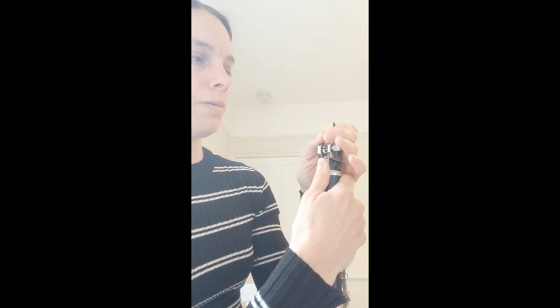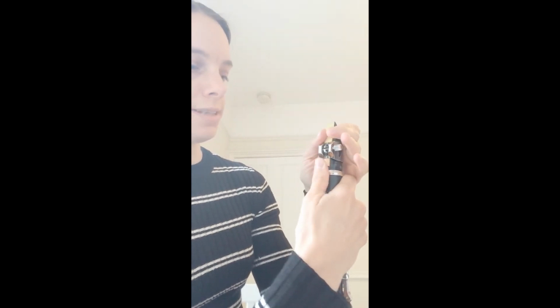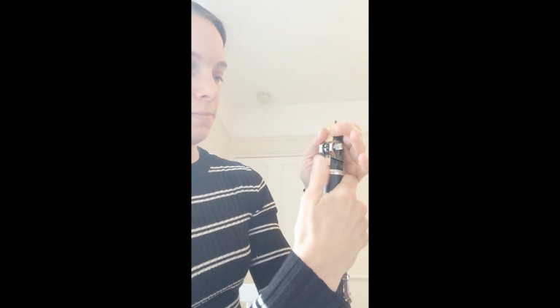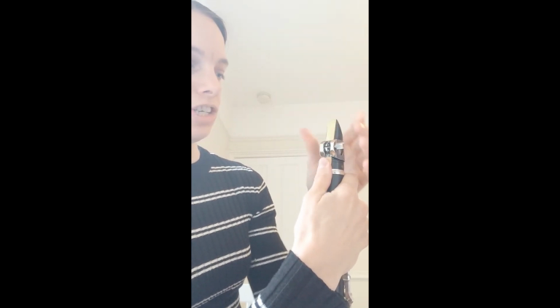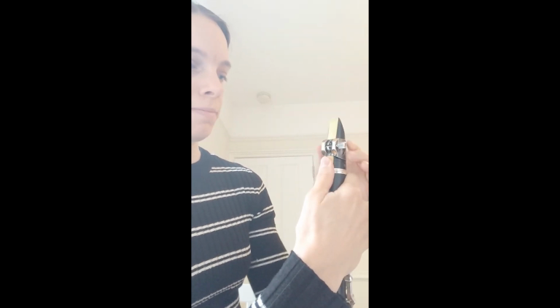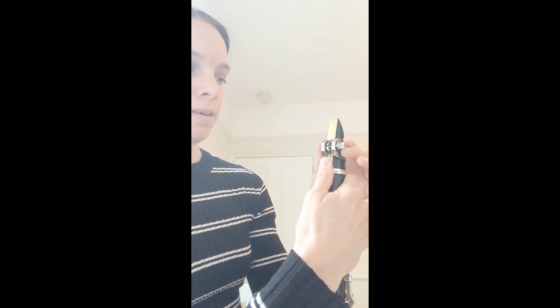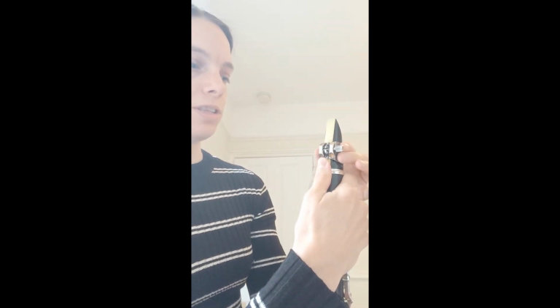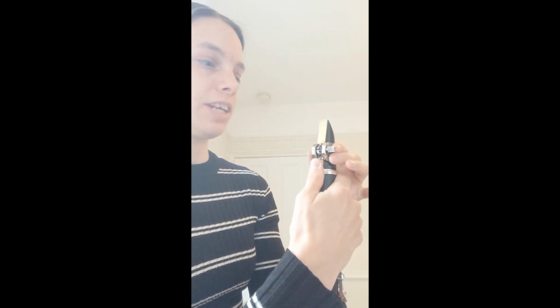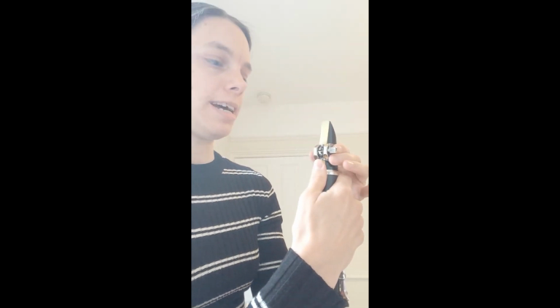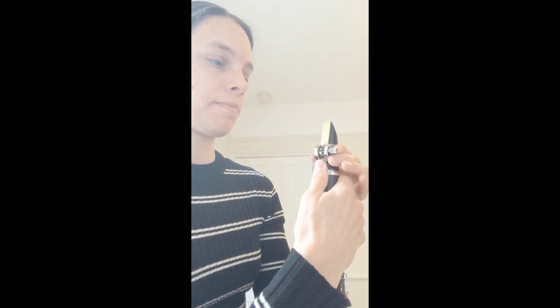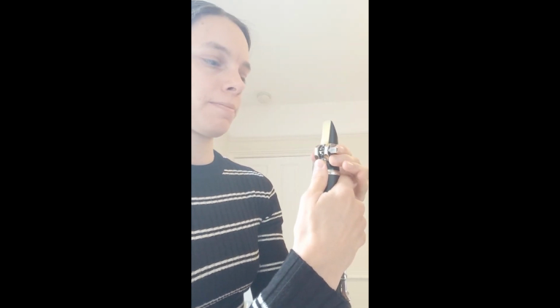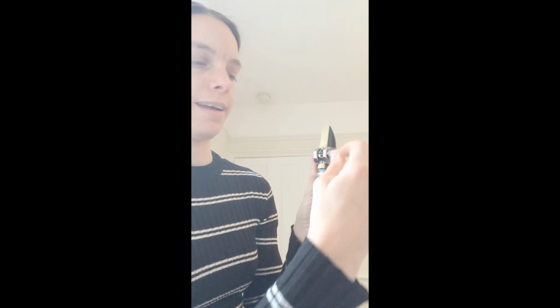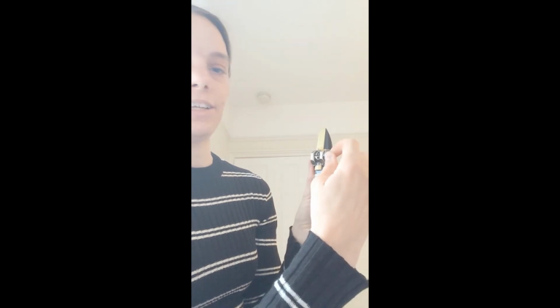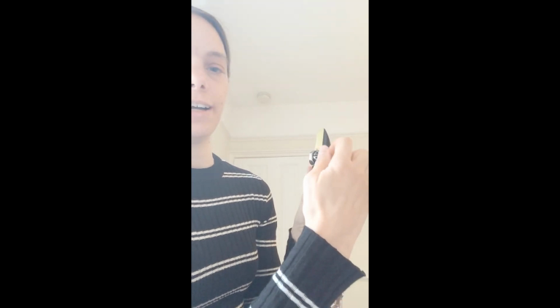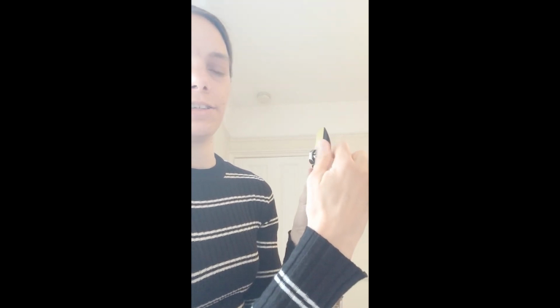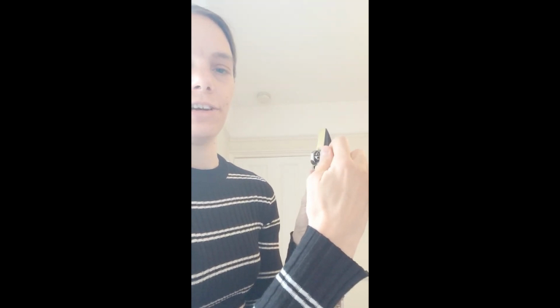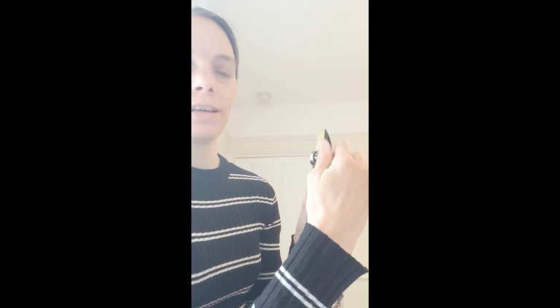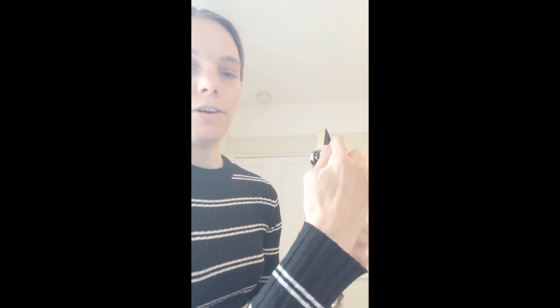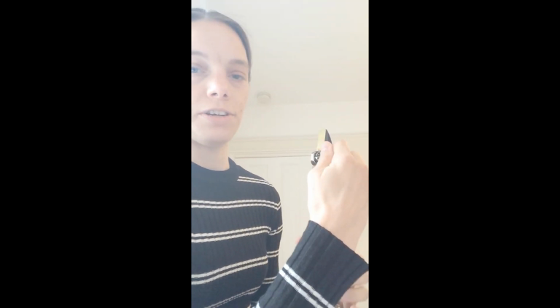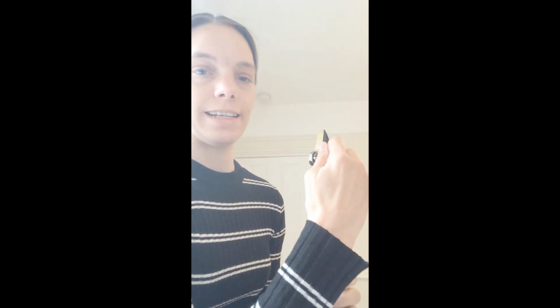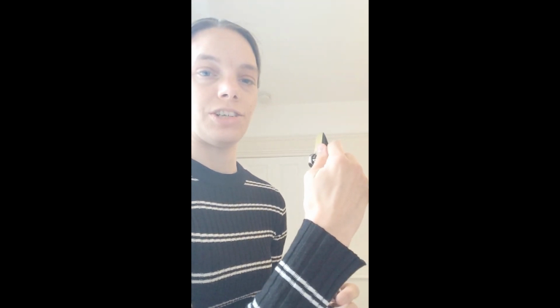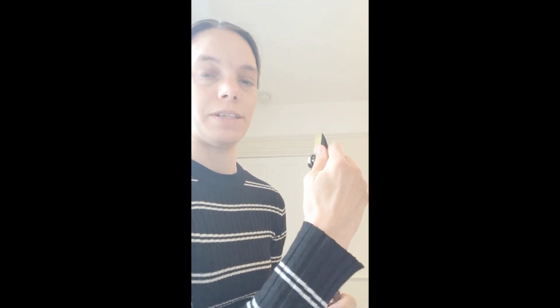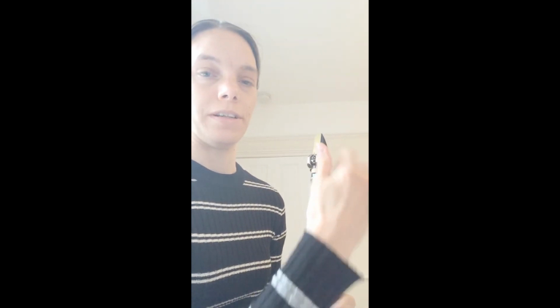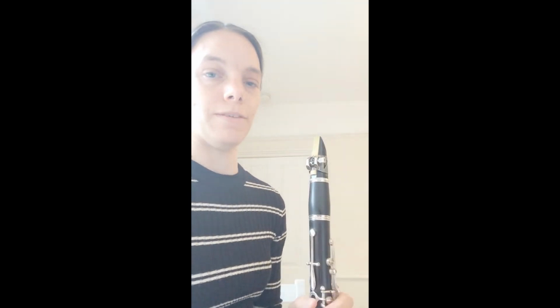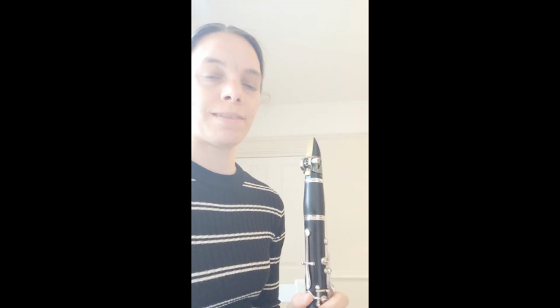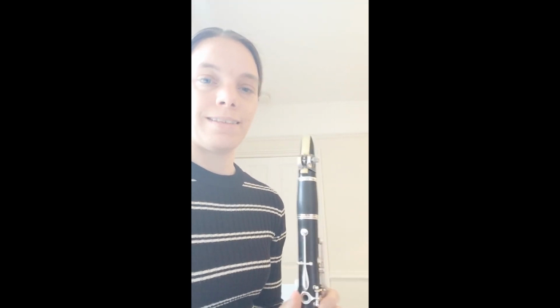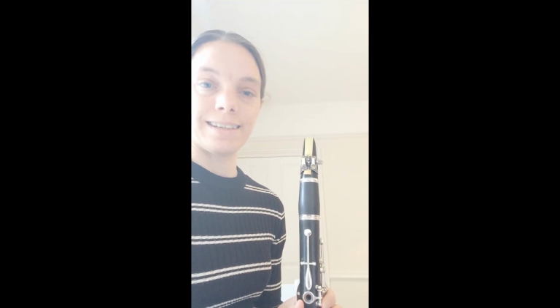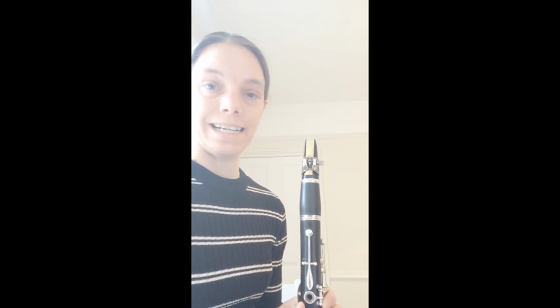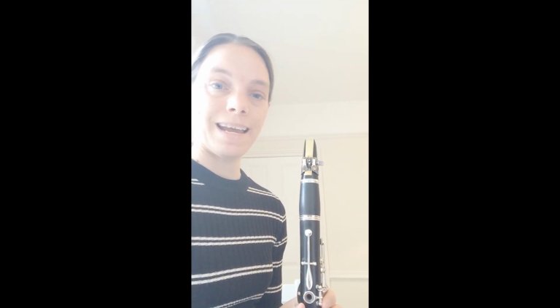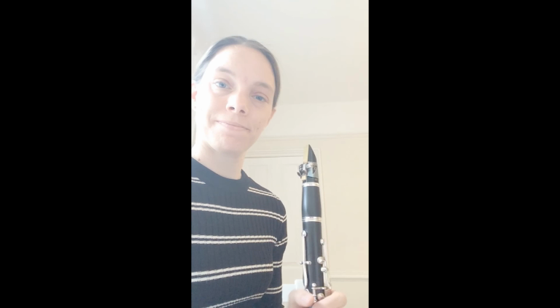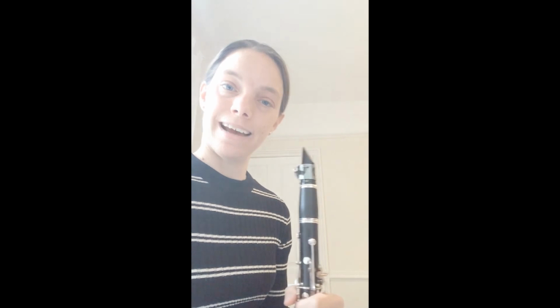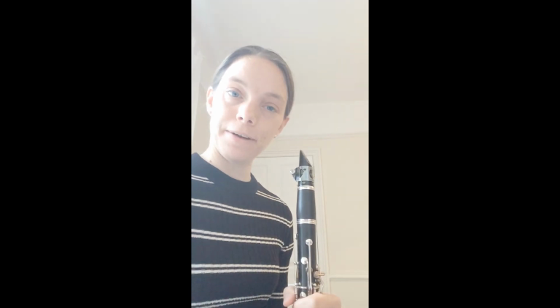Once that's in position, push the ligature down and then just tighten the screw — not too tight, just so it's not going to move. That's now ready to play. Have fun!